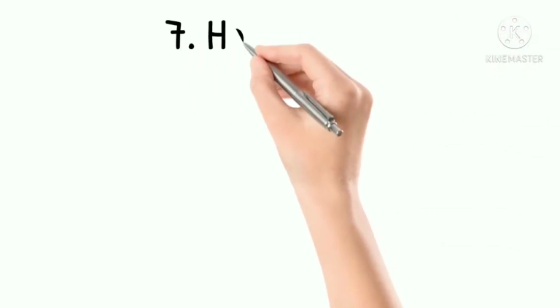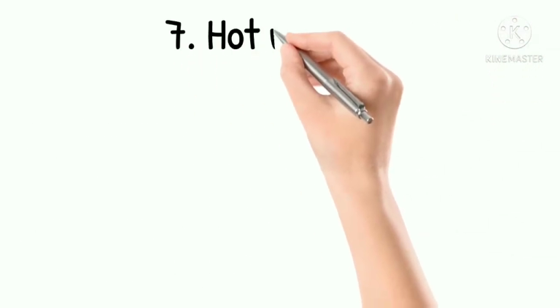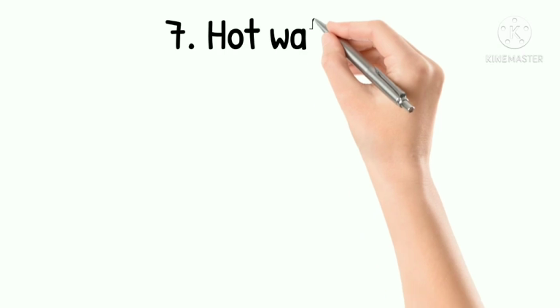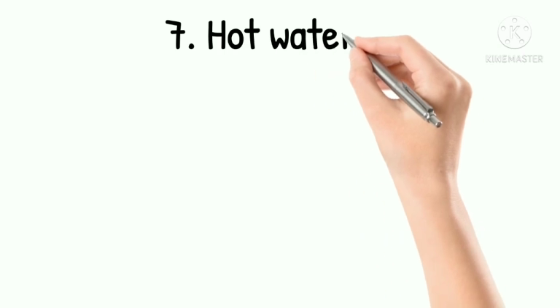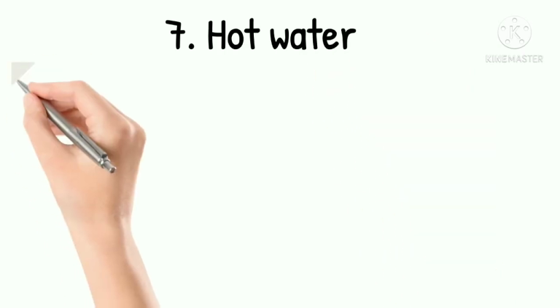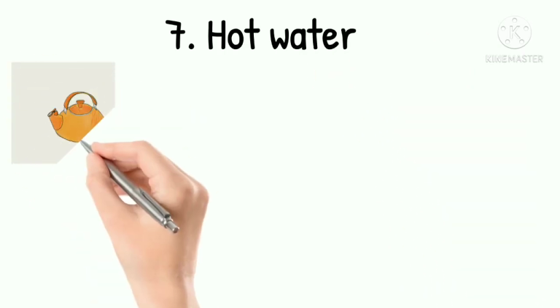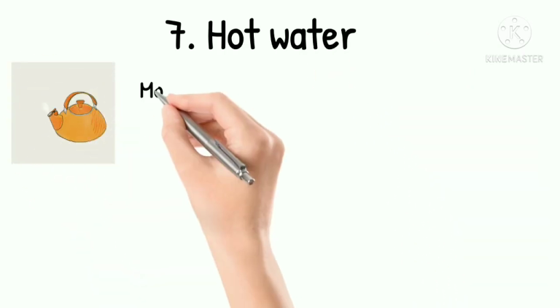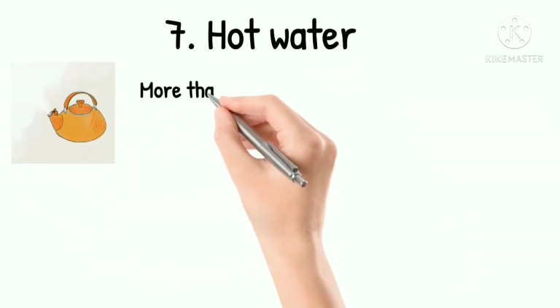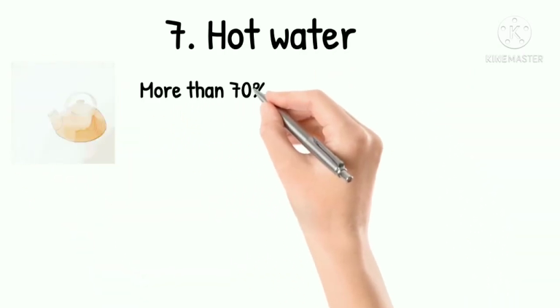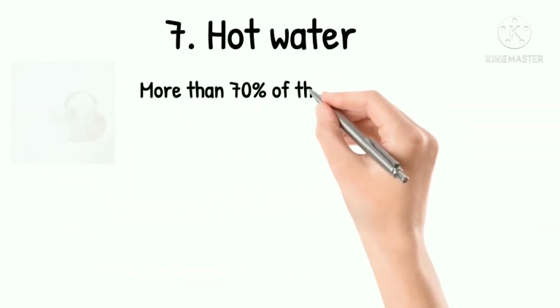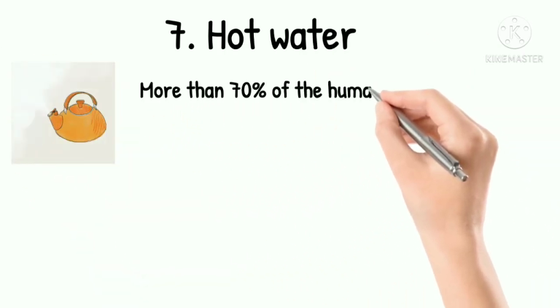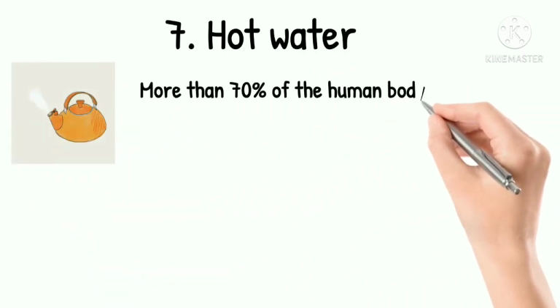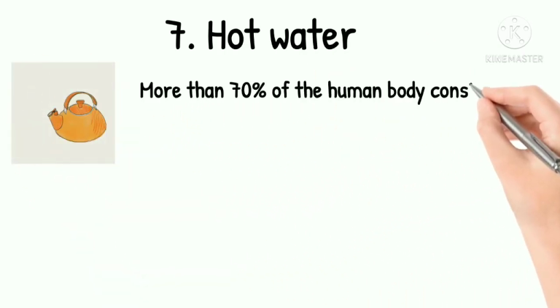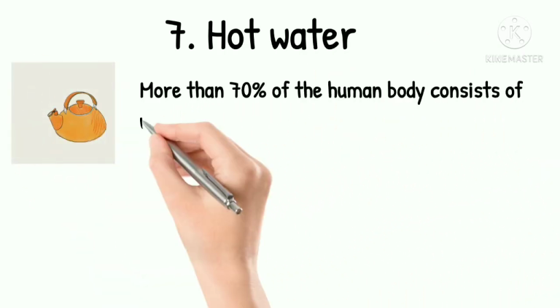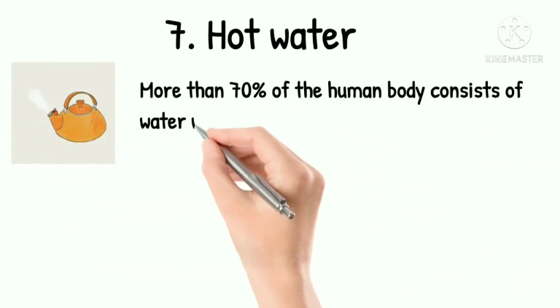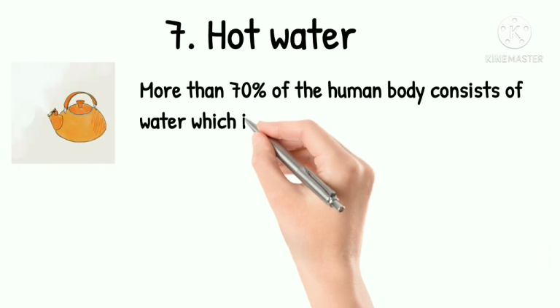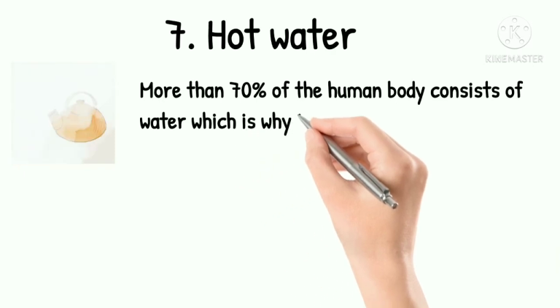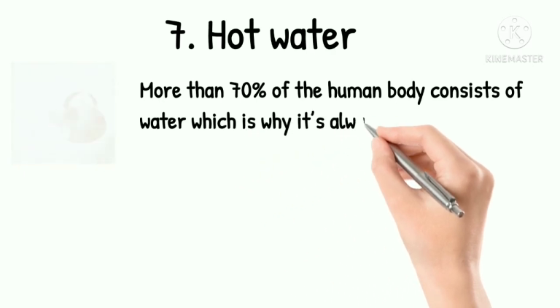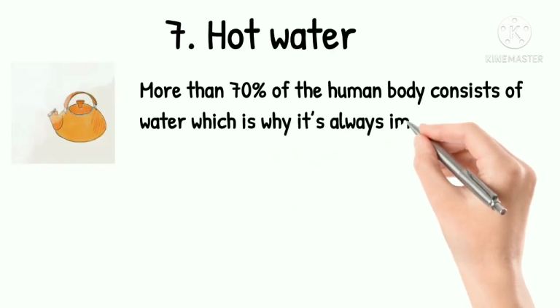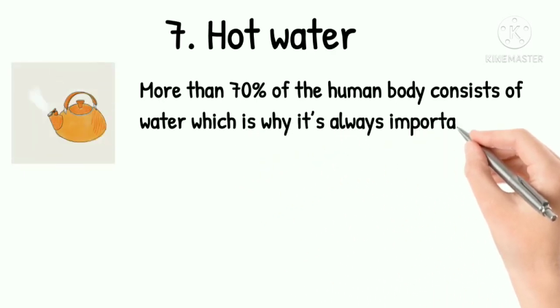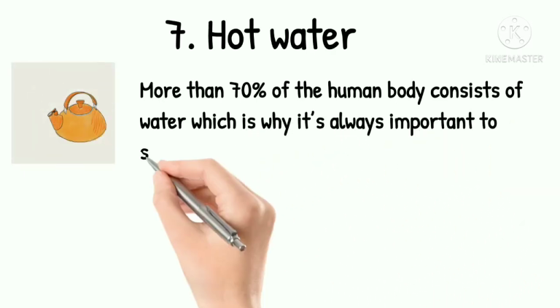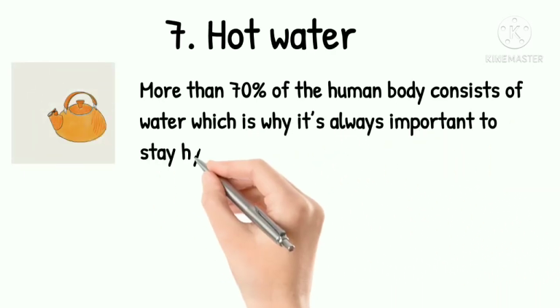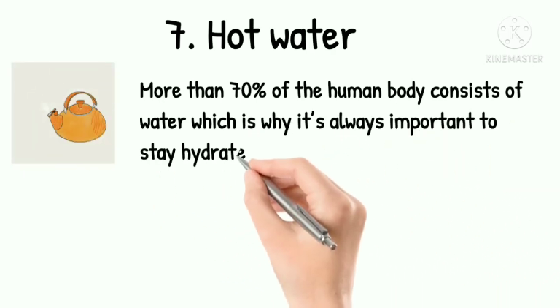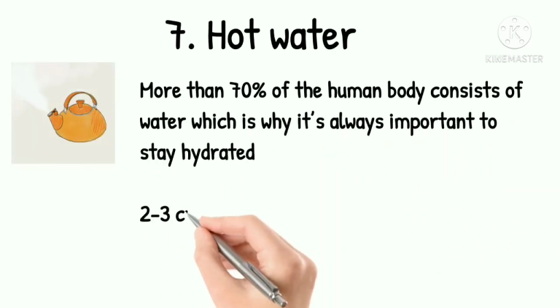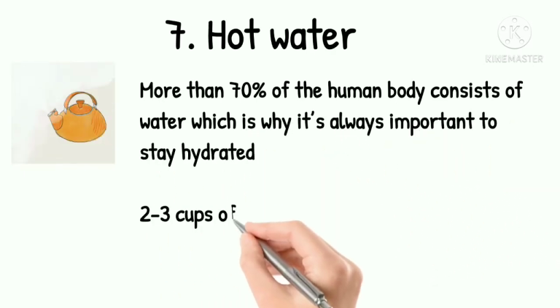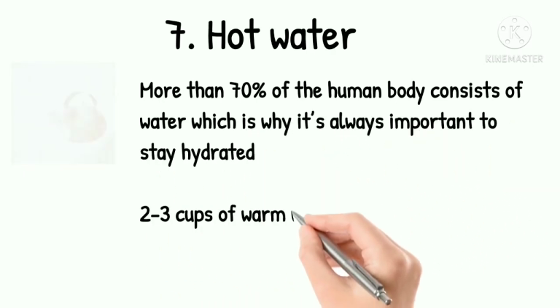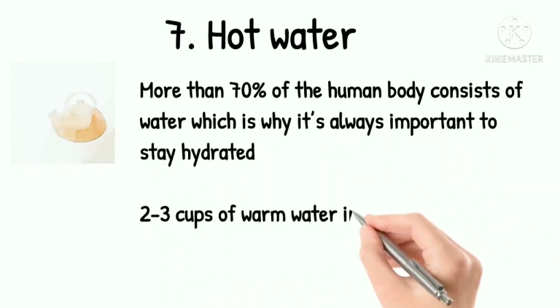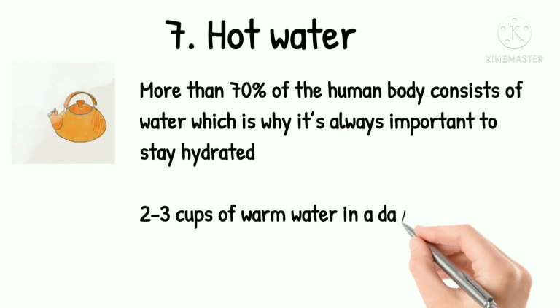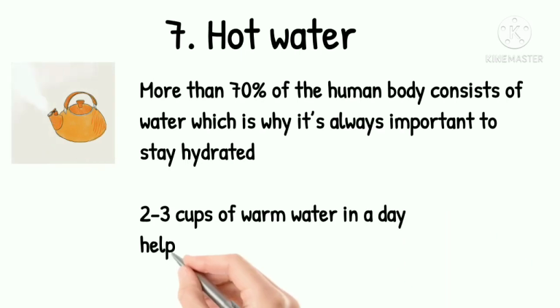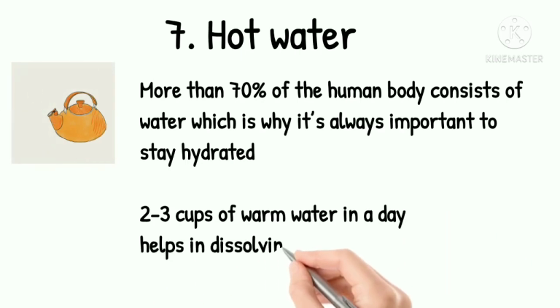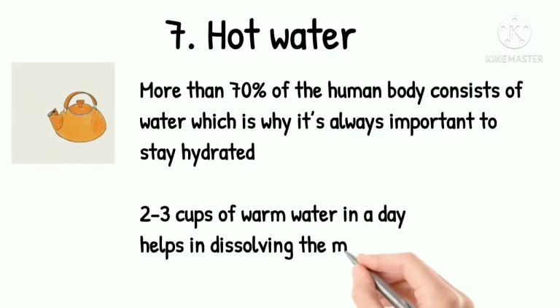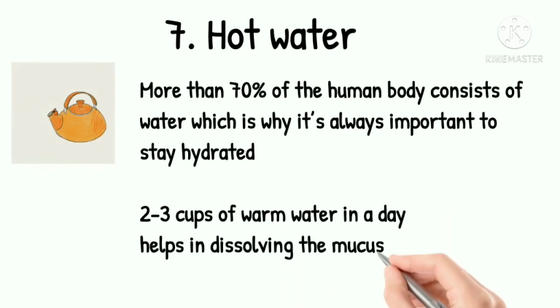7. Hot Water. More than 70% of the human body consists of water, which is why it's always important to stay hydrated. 2-3 cups of warm water a day helps in dissolving the mucus in the respiratory tract.